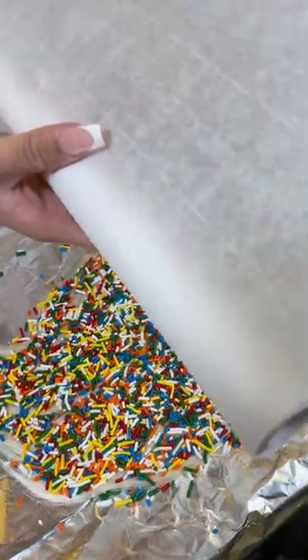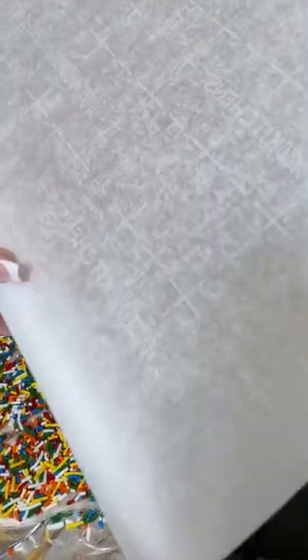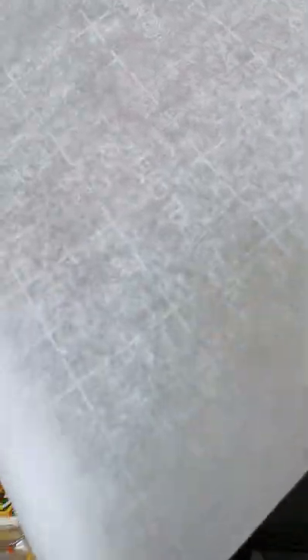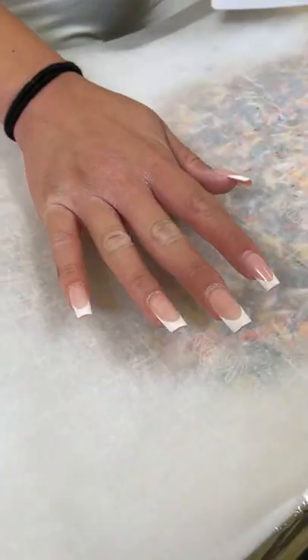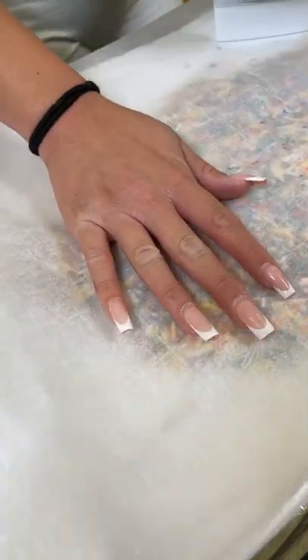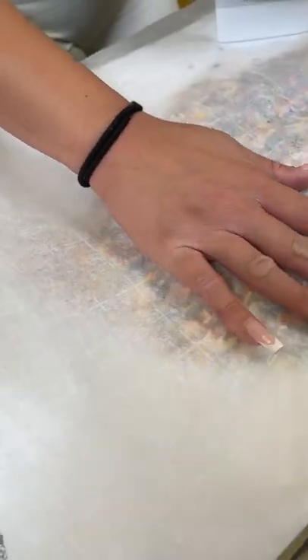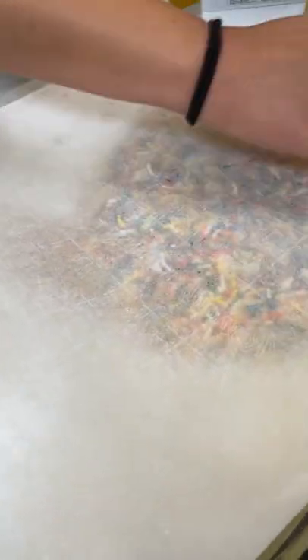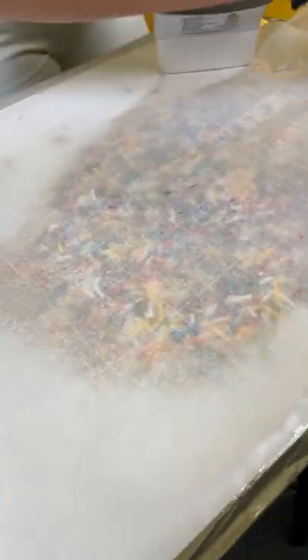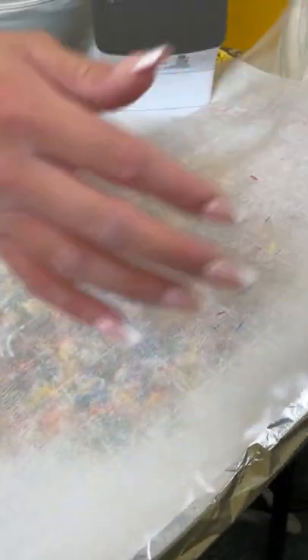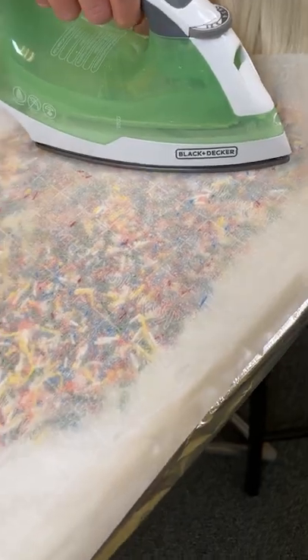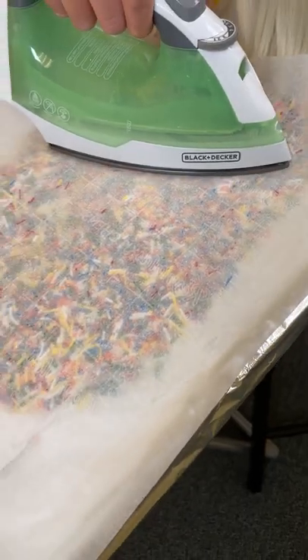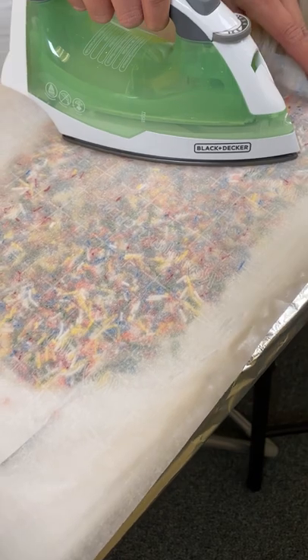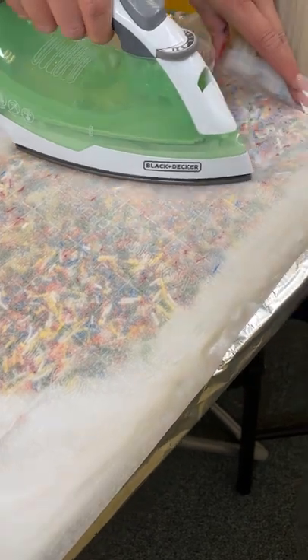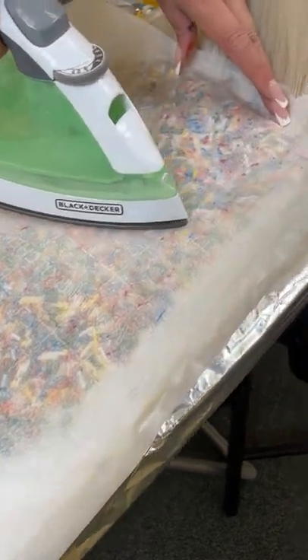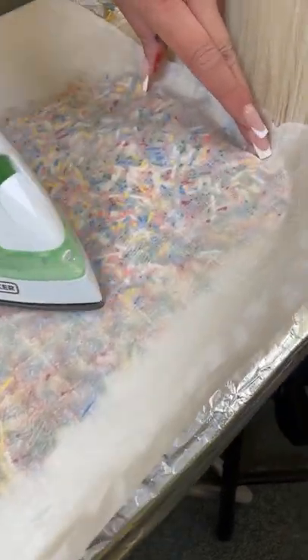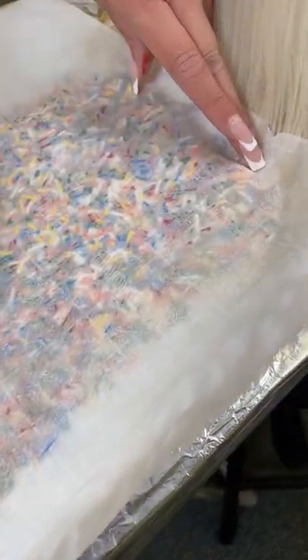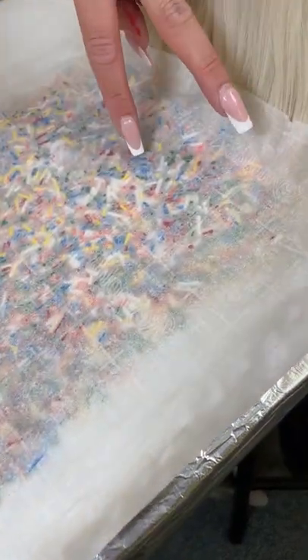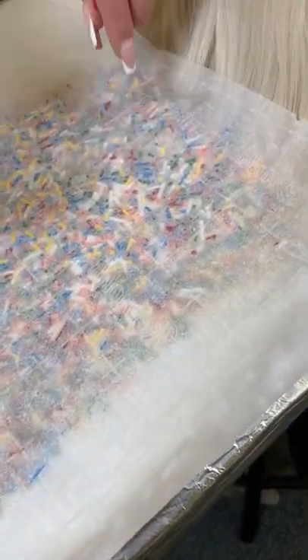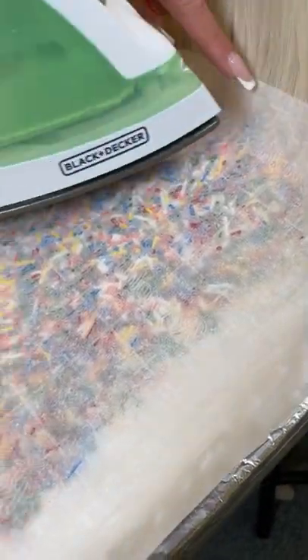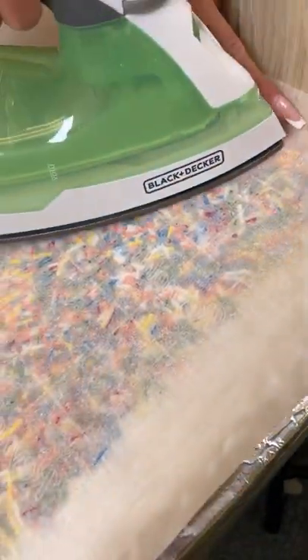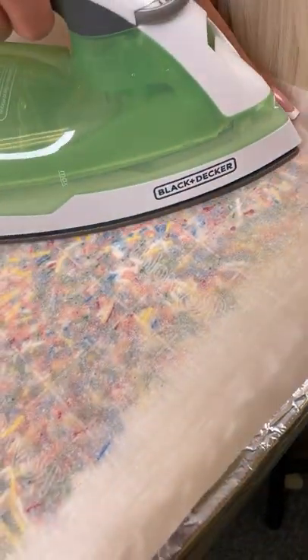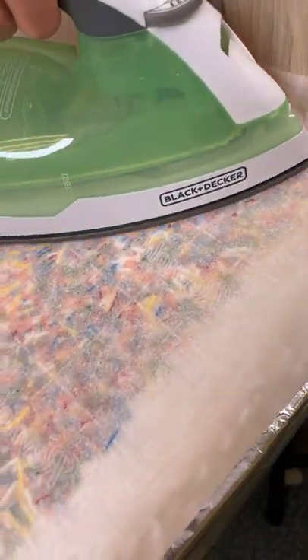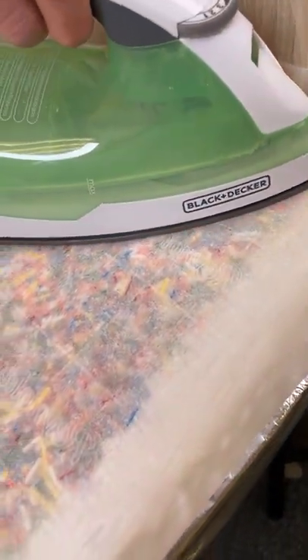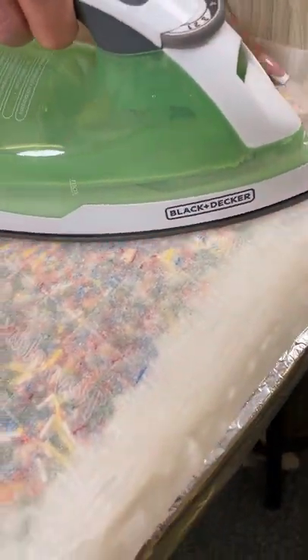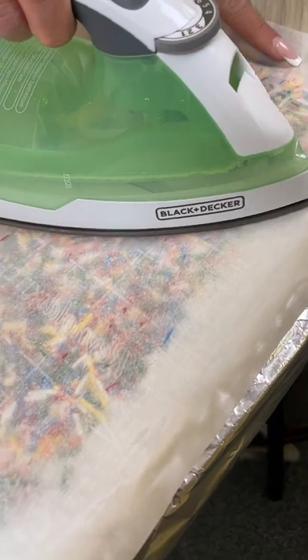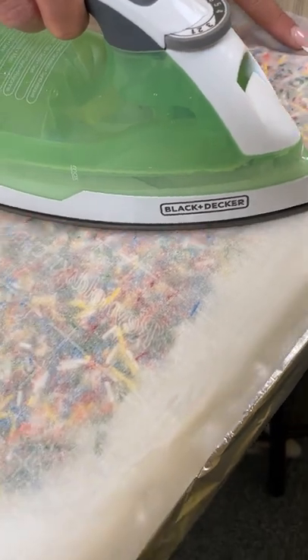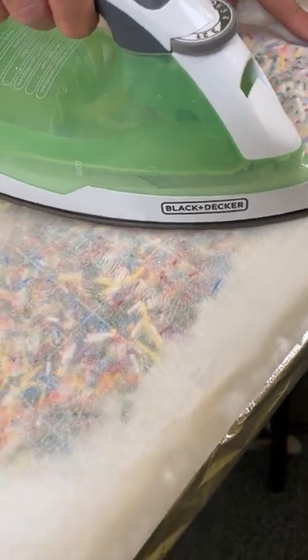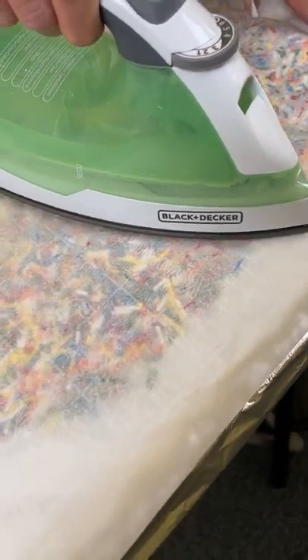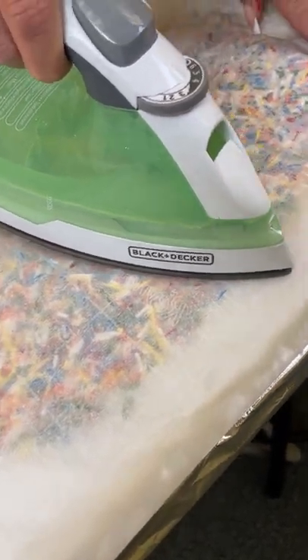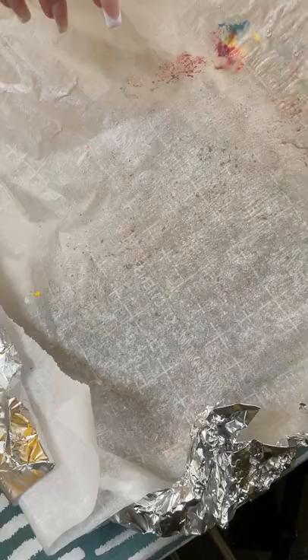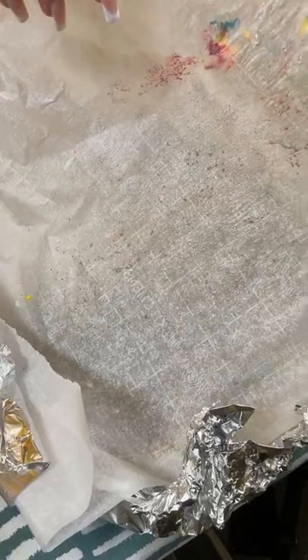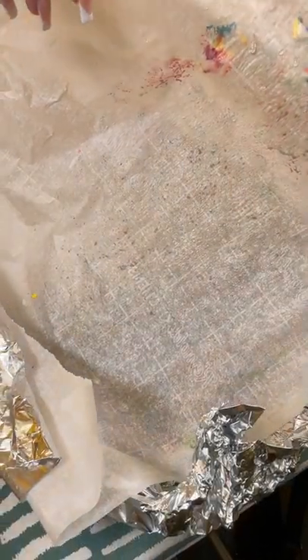We have our model over here down. You see right here how it's already starting to melt? This is going to melt so good. You have no idea.